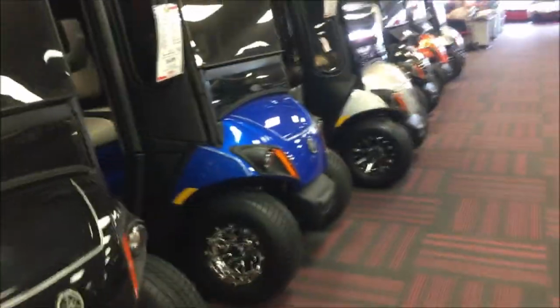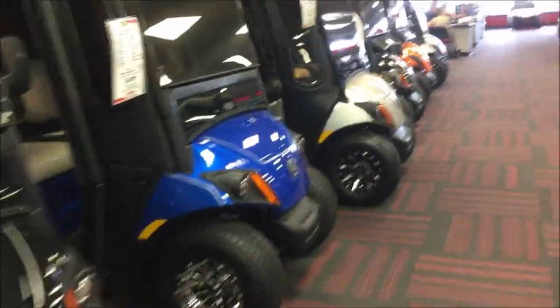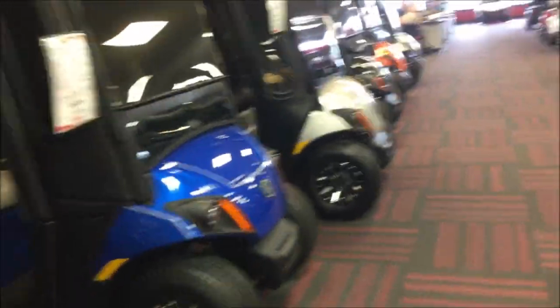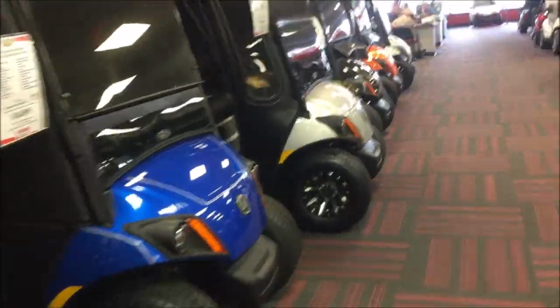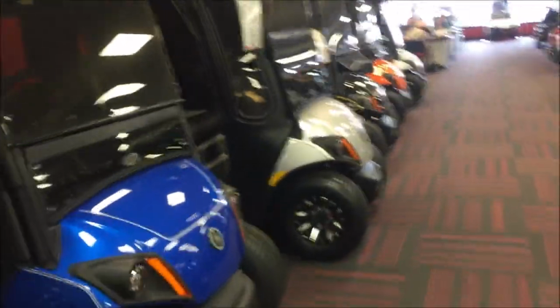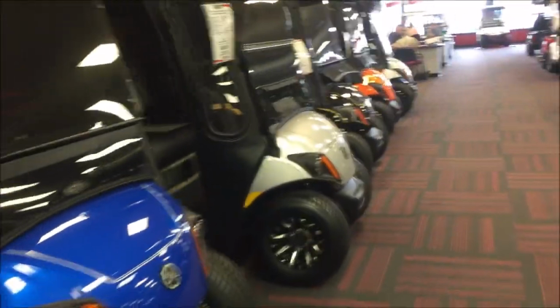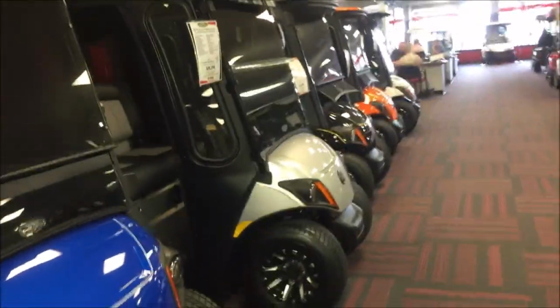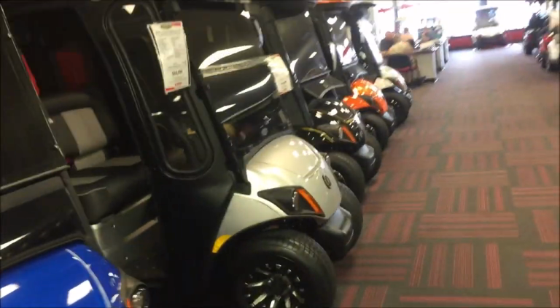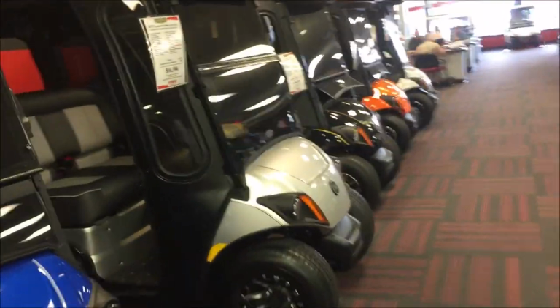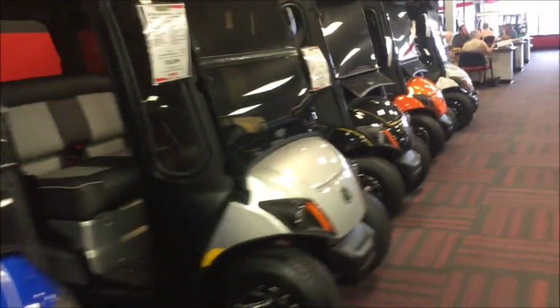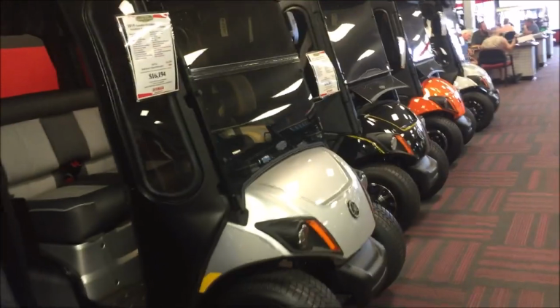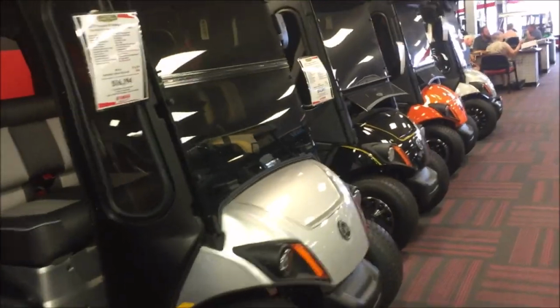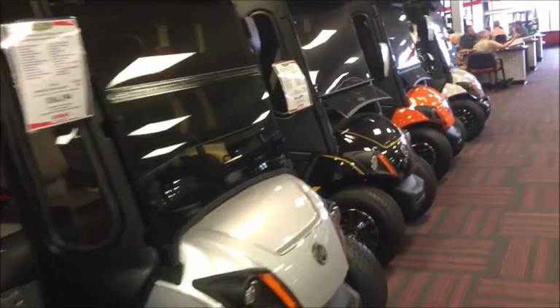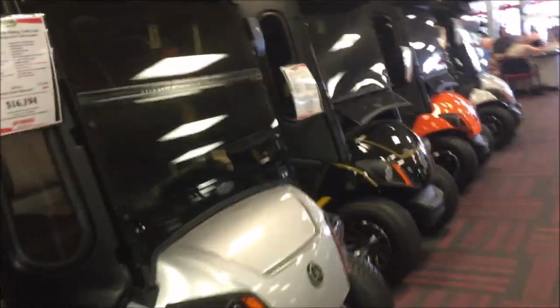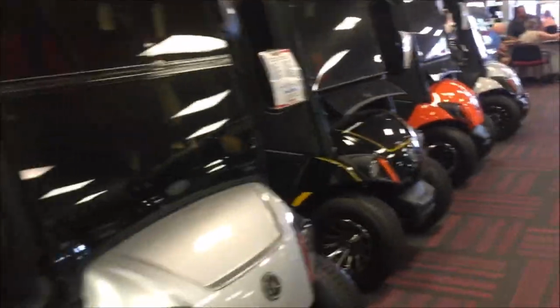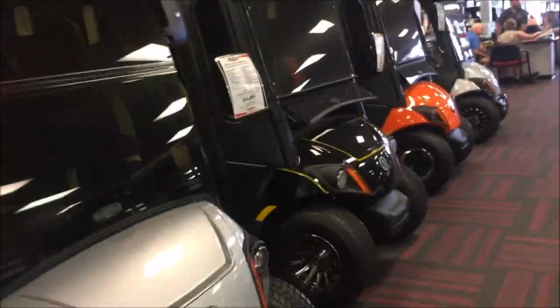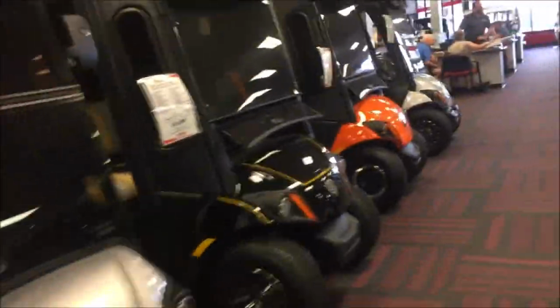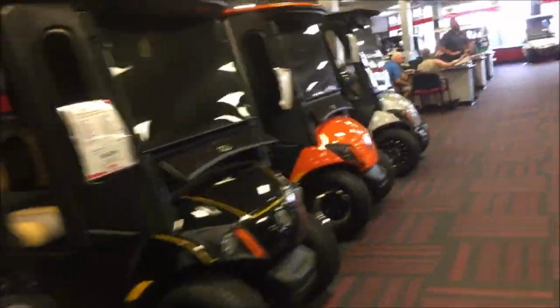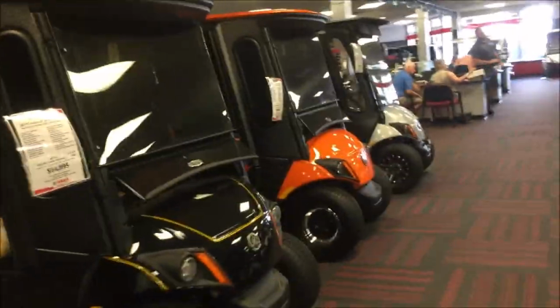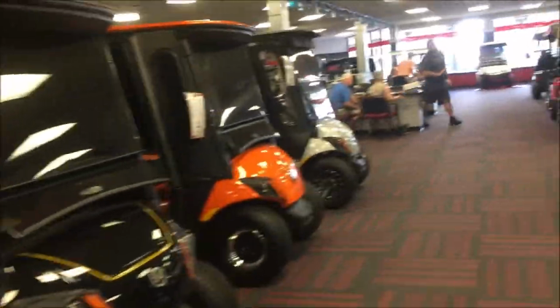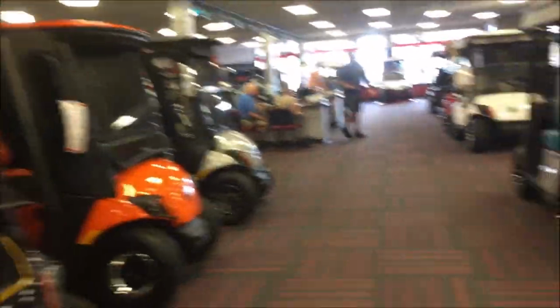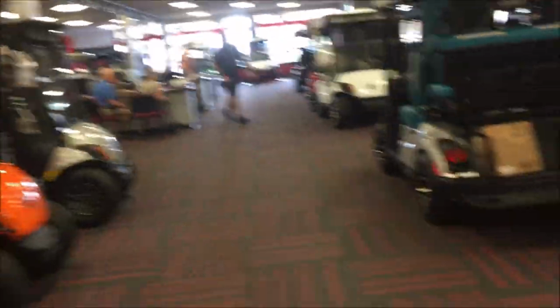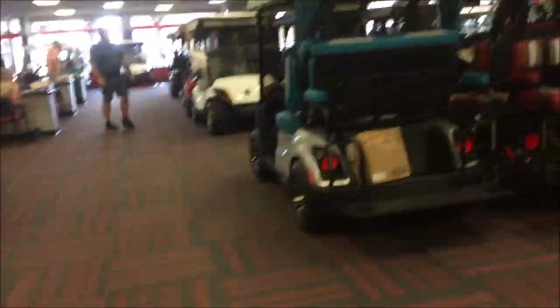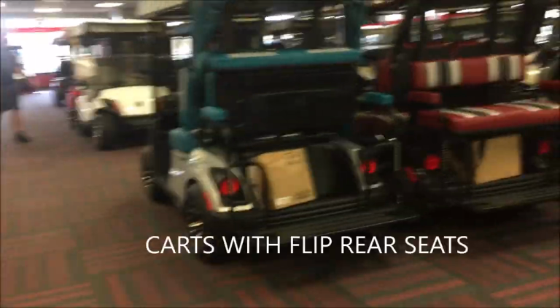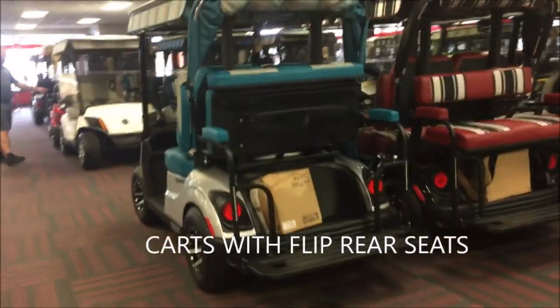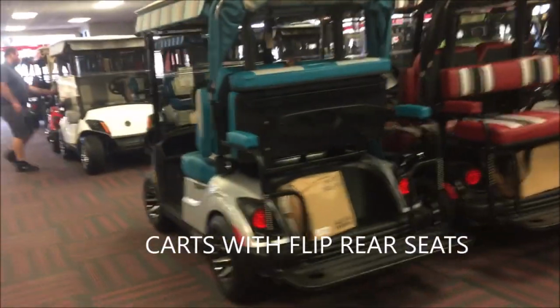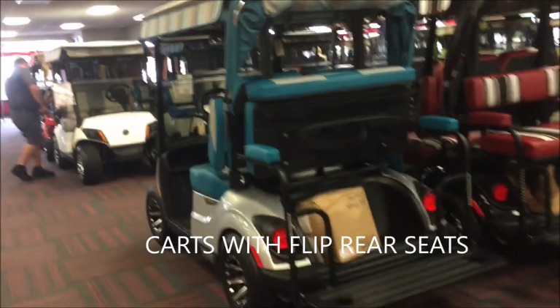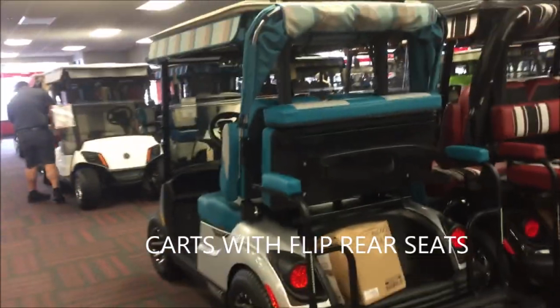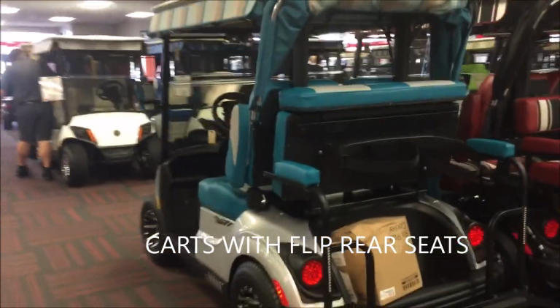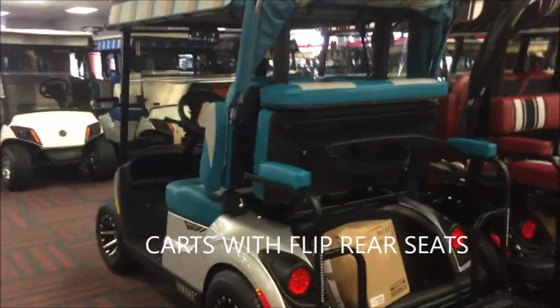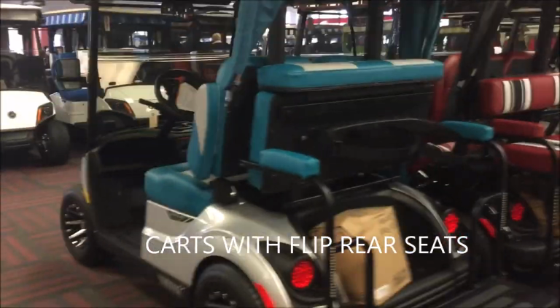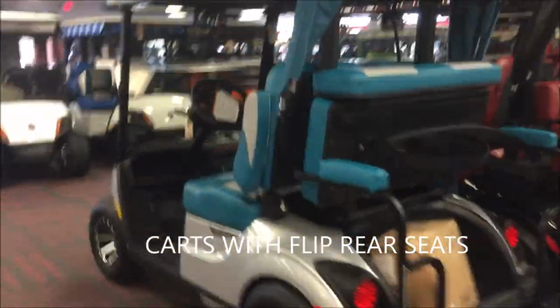Do your research and shop around. There are a lot of places outside The Villages that sell golf carts, and if you buy one from them, they'll deliver it right to your door.